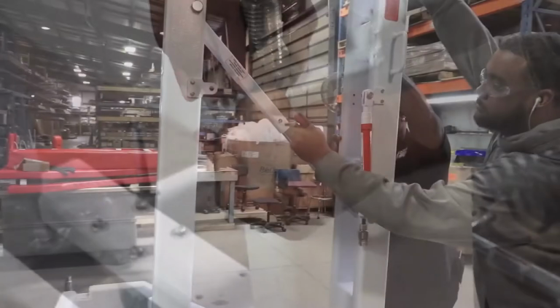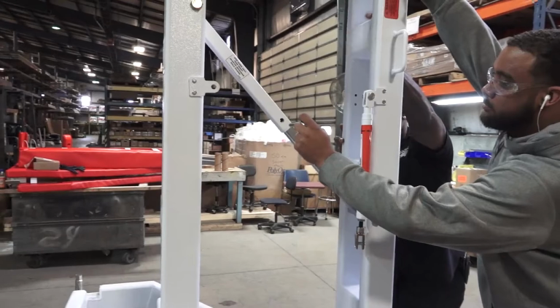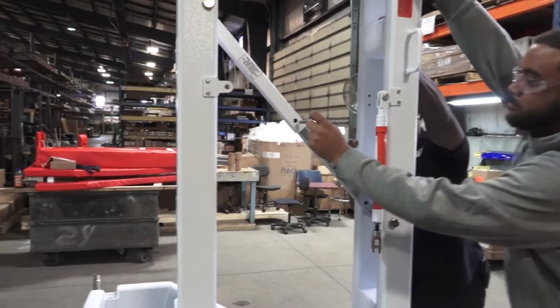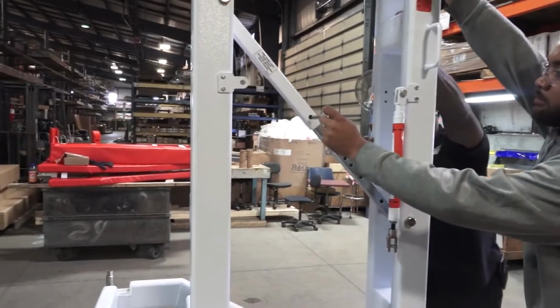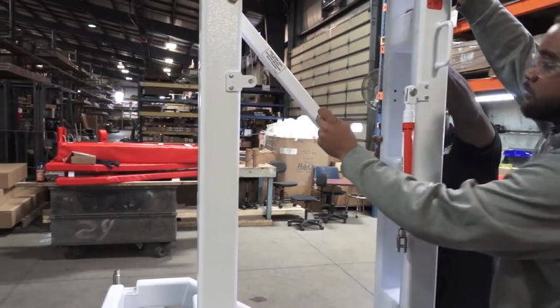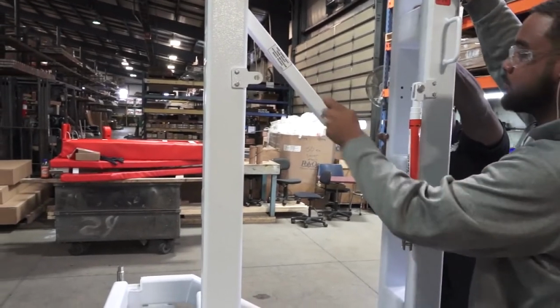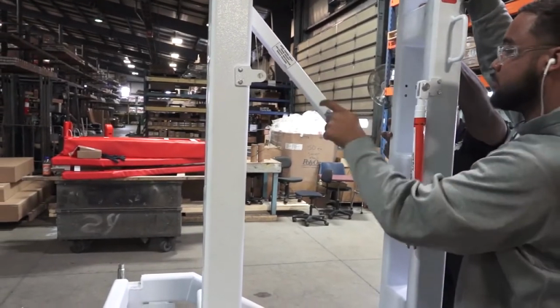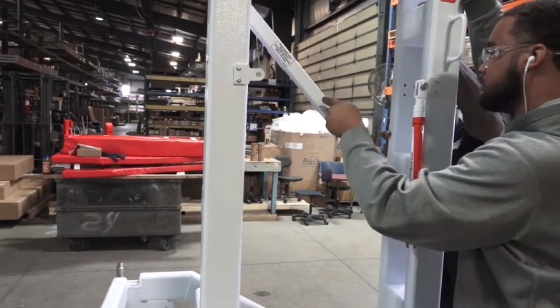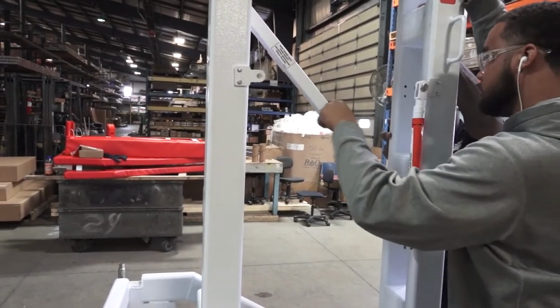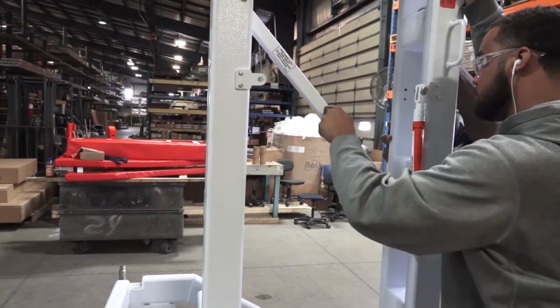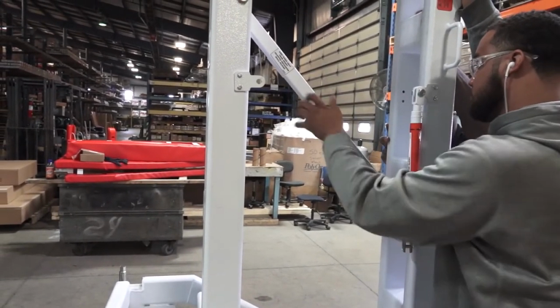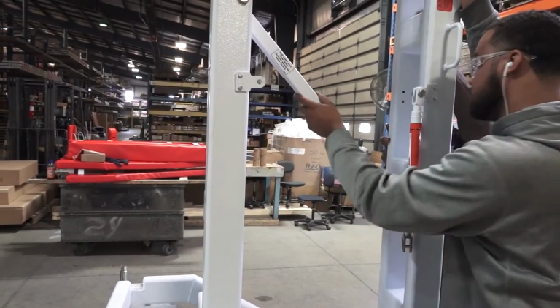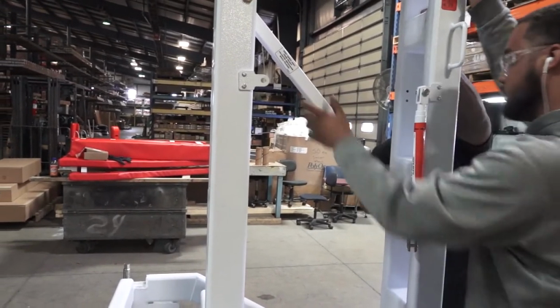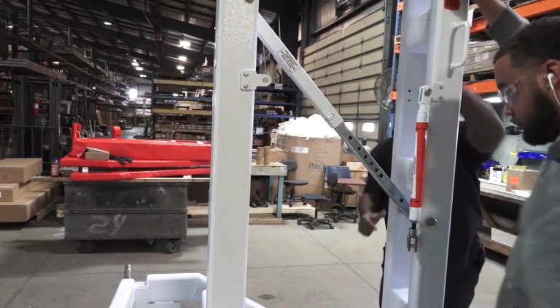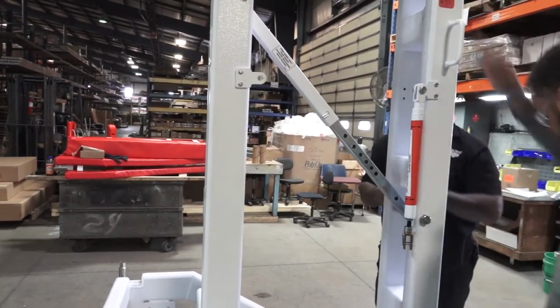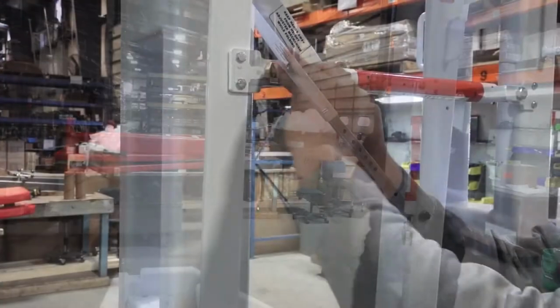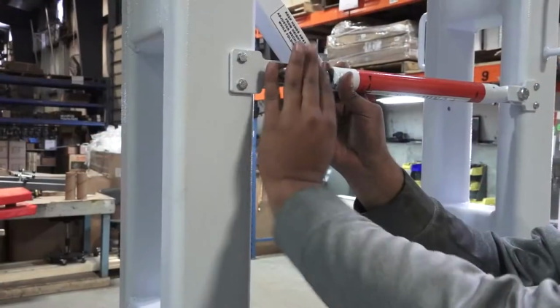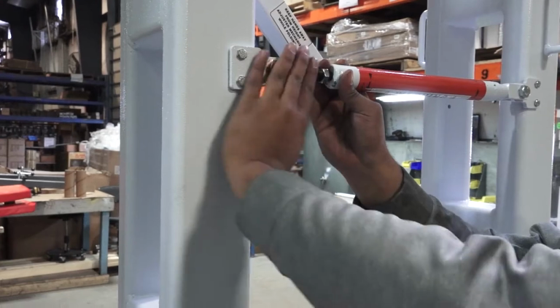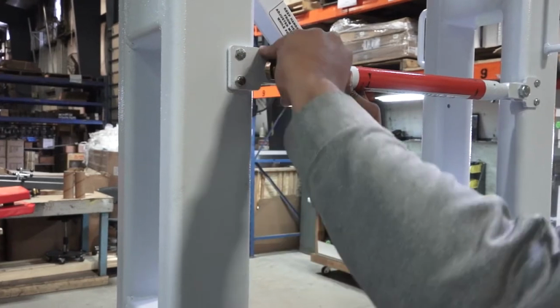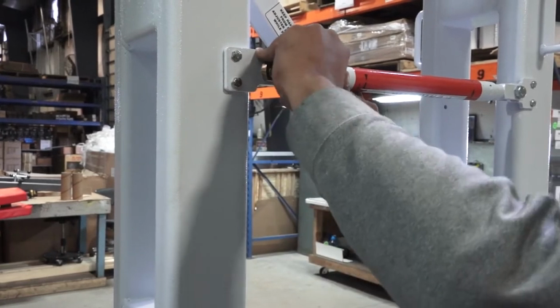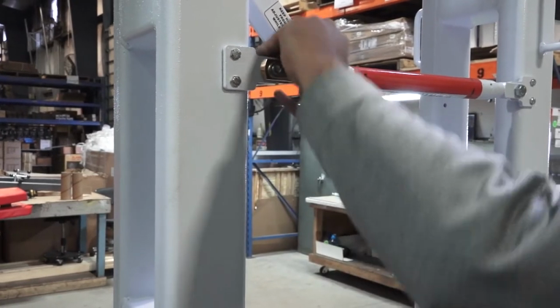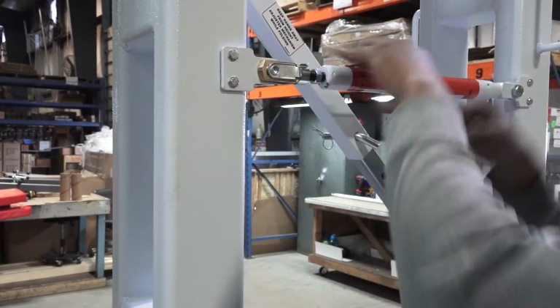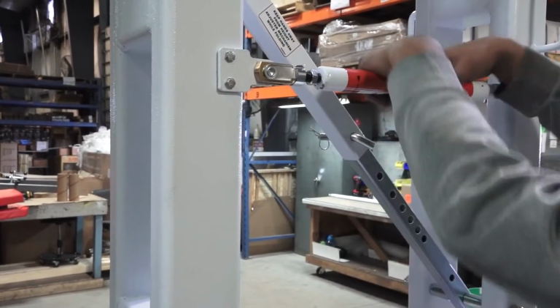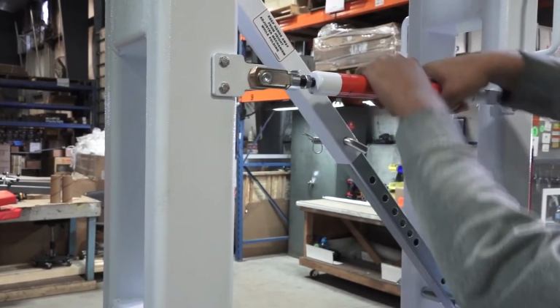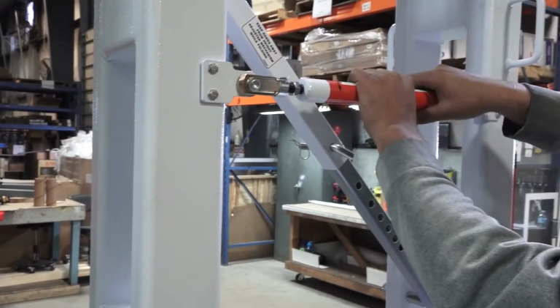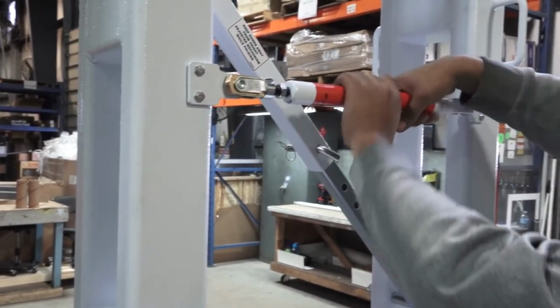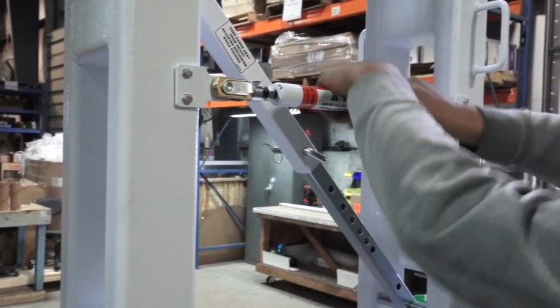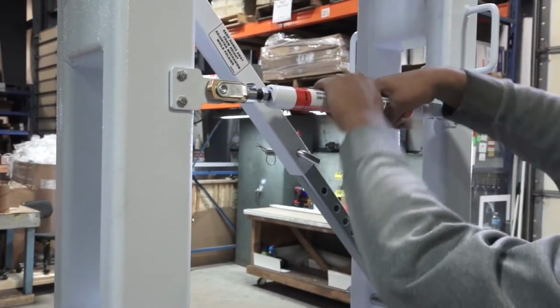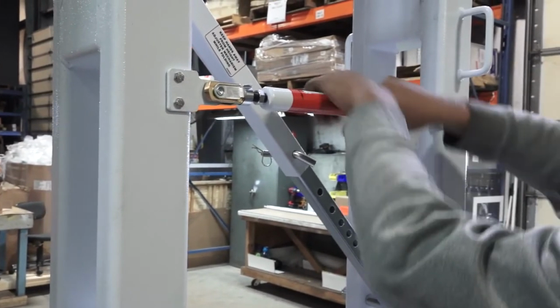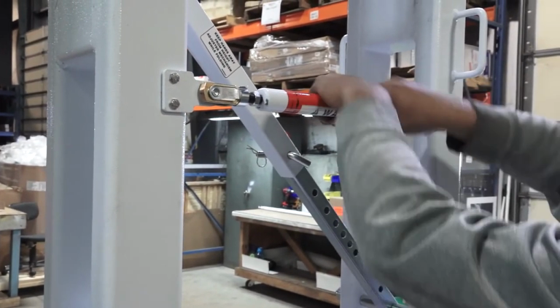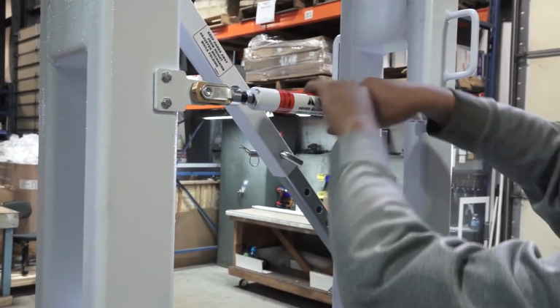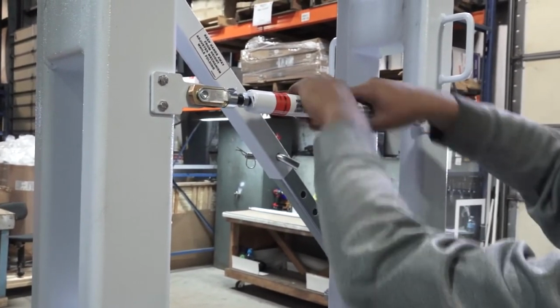Adjustable stabilizers and braces add rigidity to the goal system. The T-Rex is designed to be precise and strong, able to withstand aggressive basketball play.